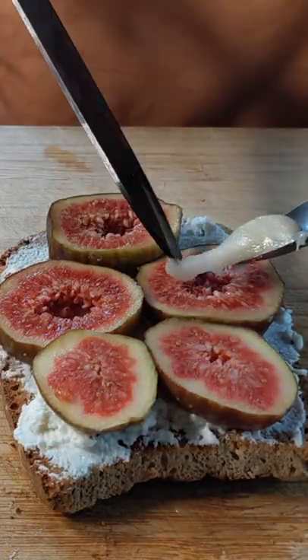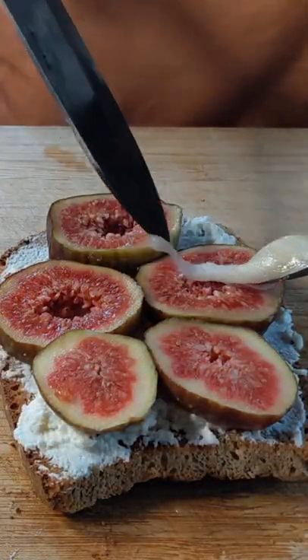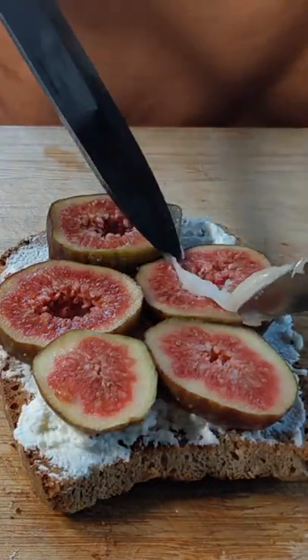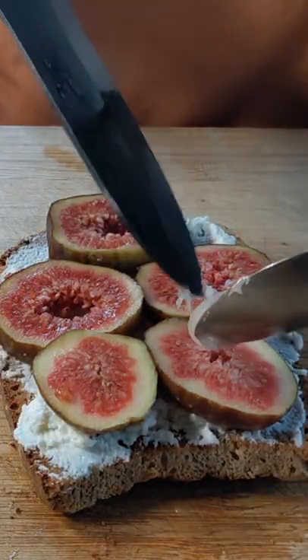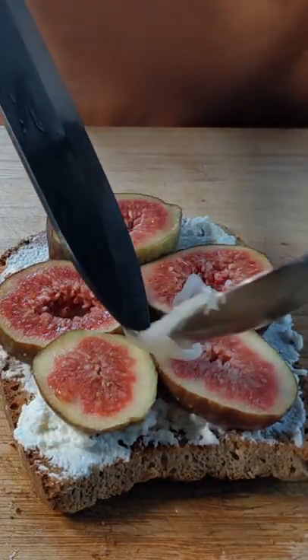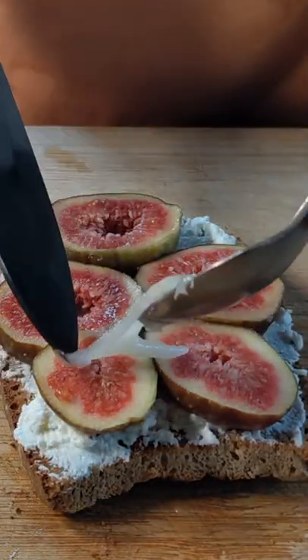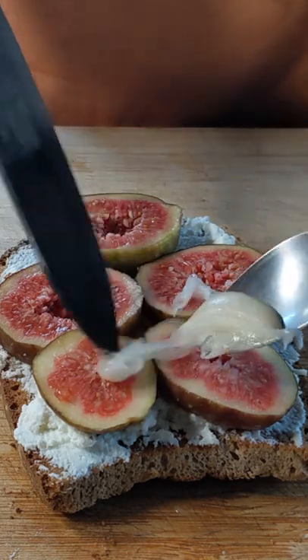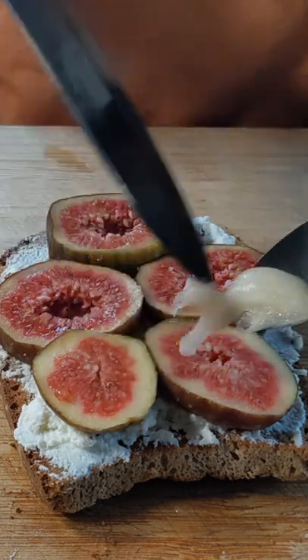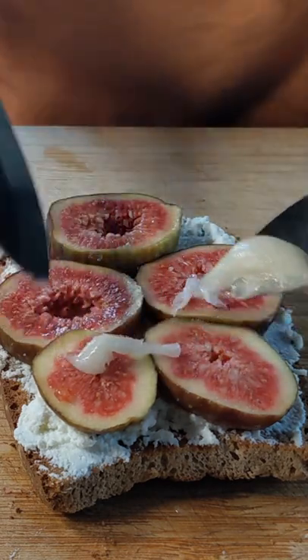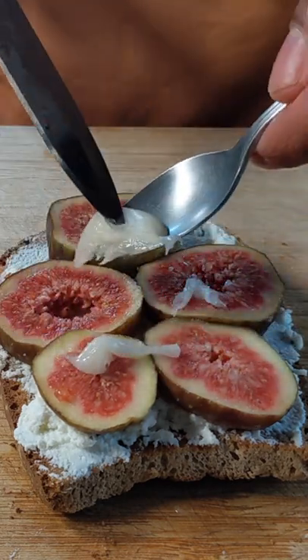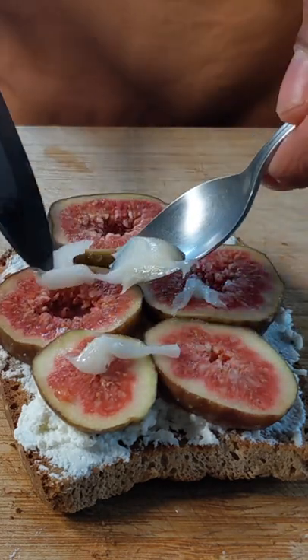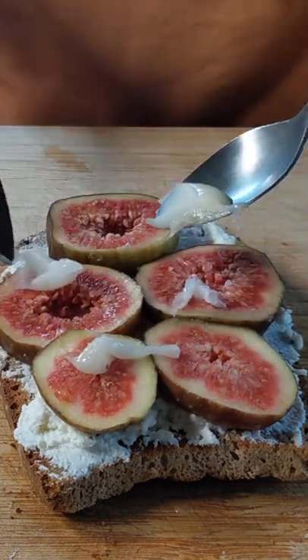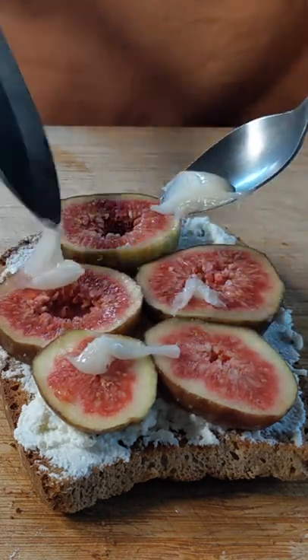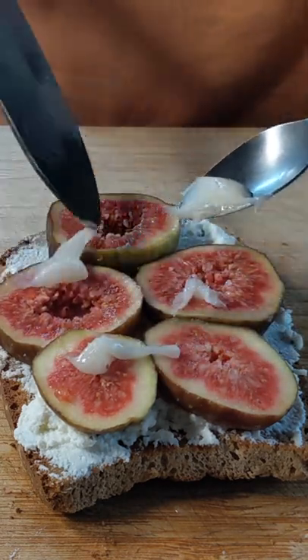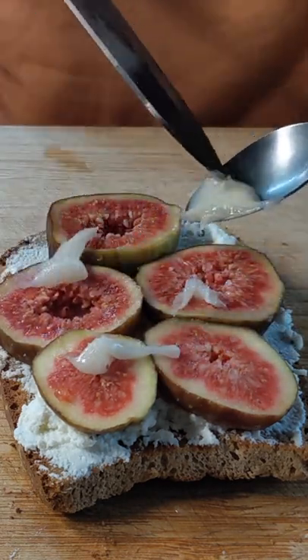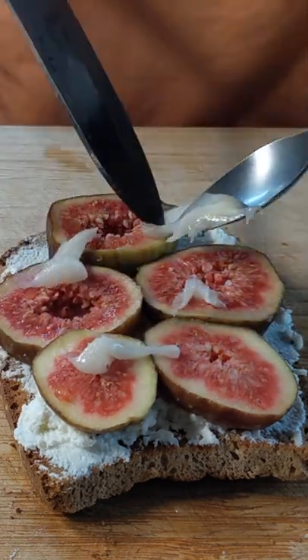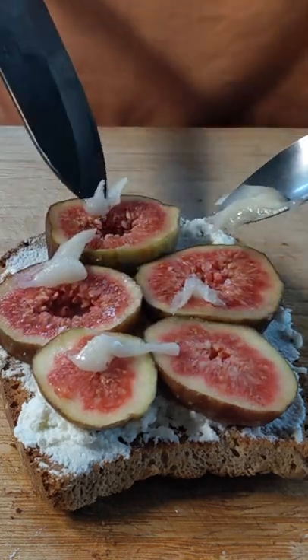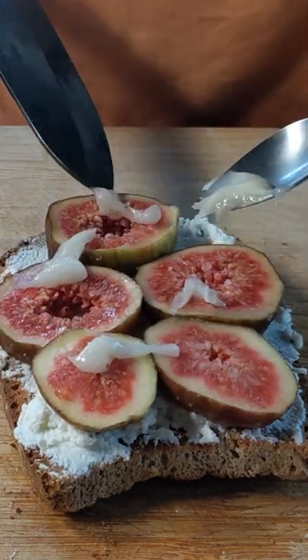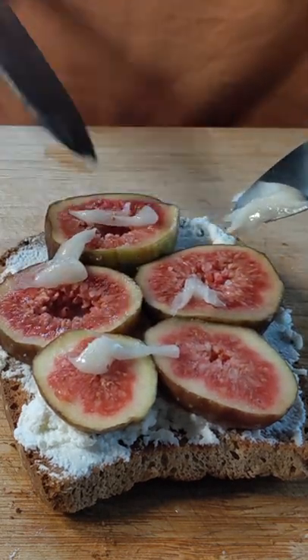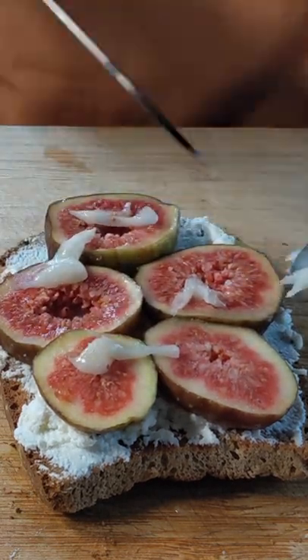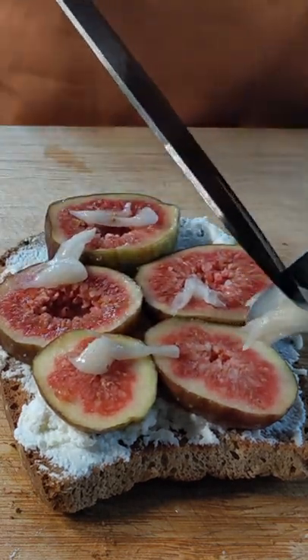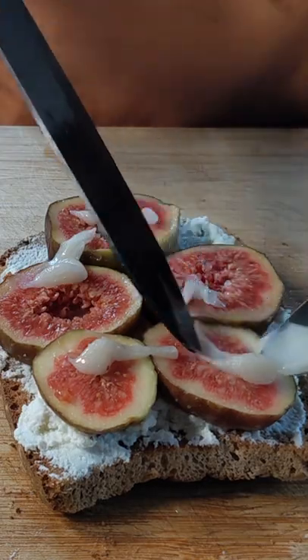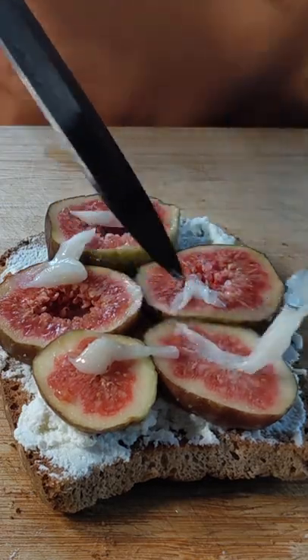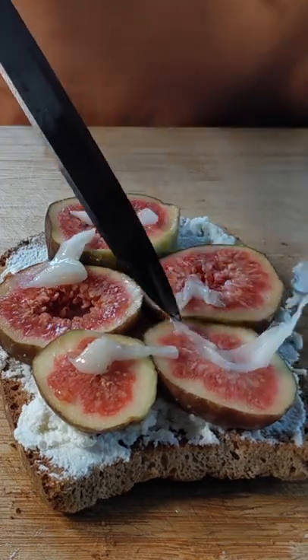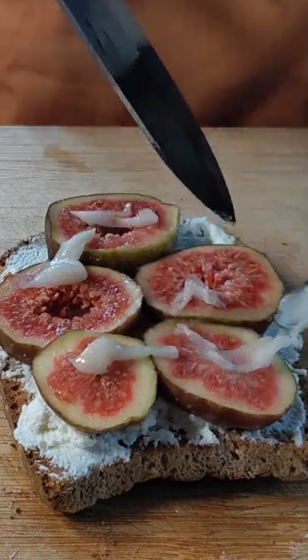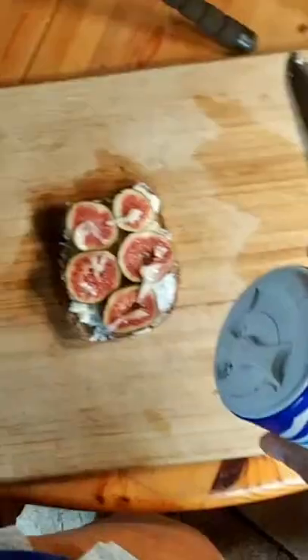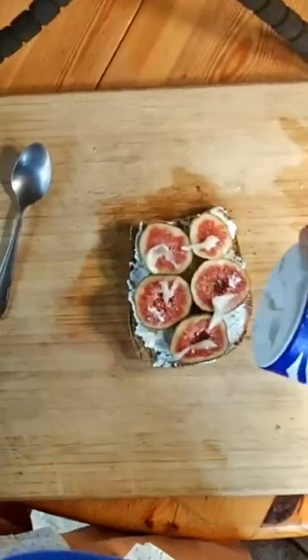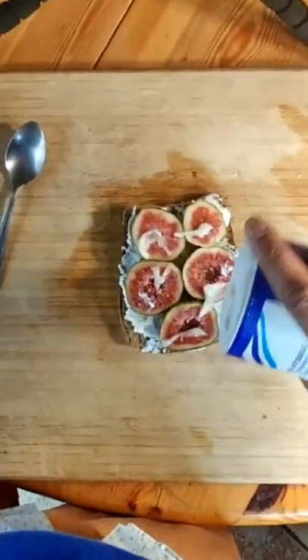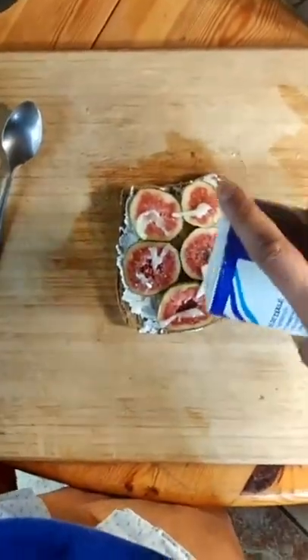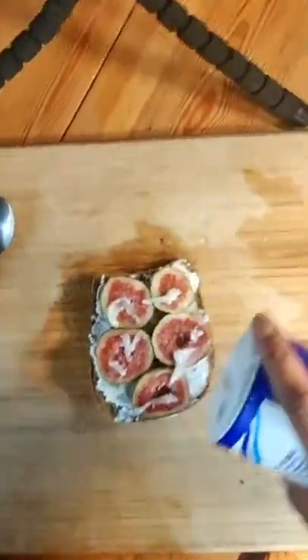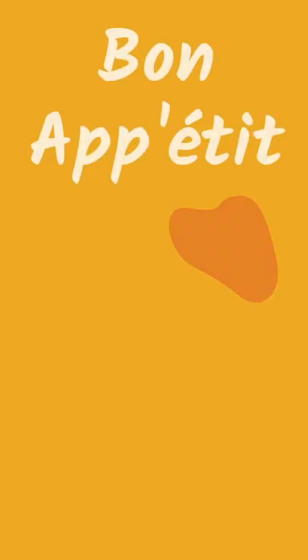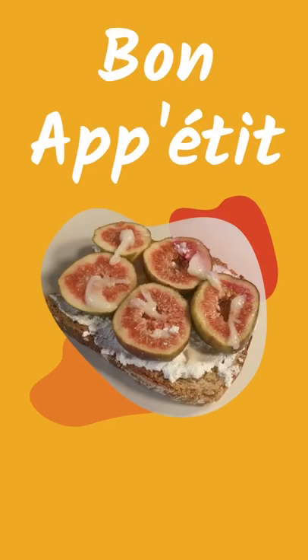Next, we're getting some honey and putting it on our cheese and the figs. Sprinkle some salt for a kick, and voilà!